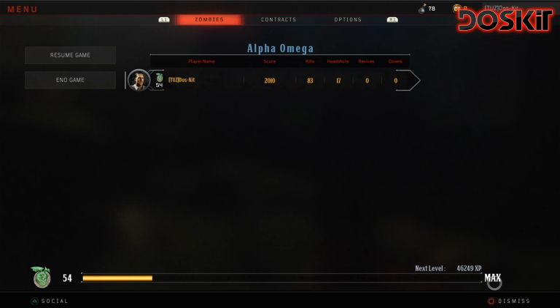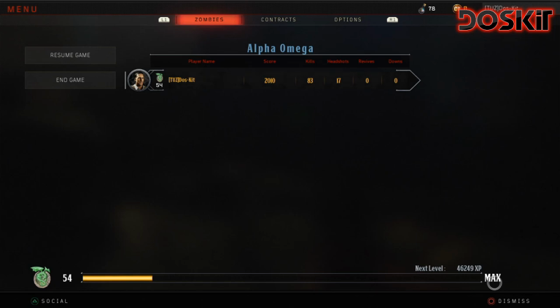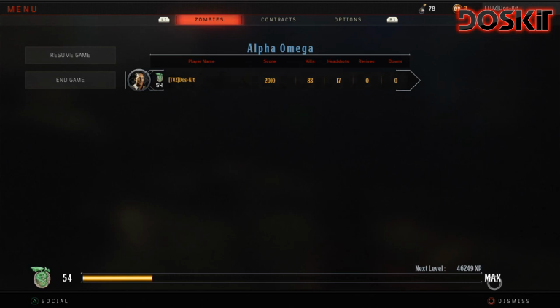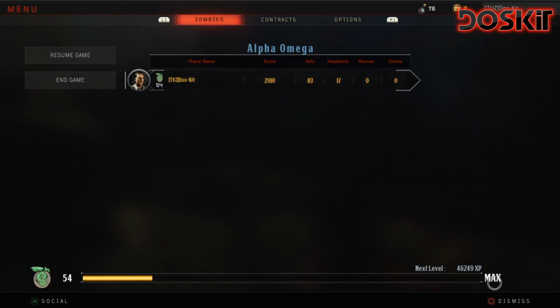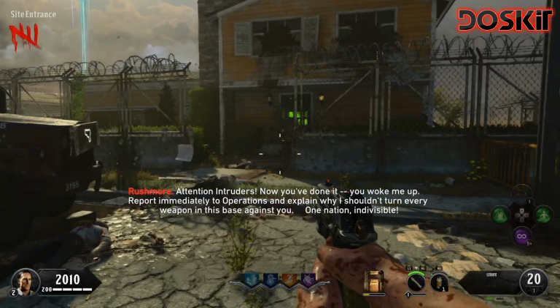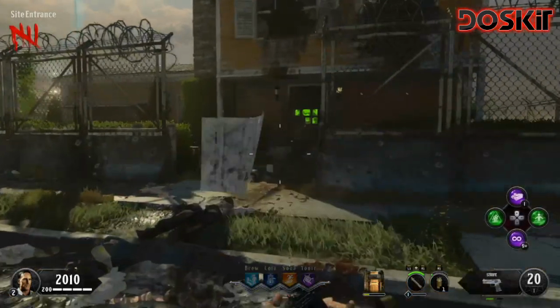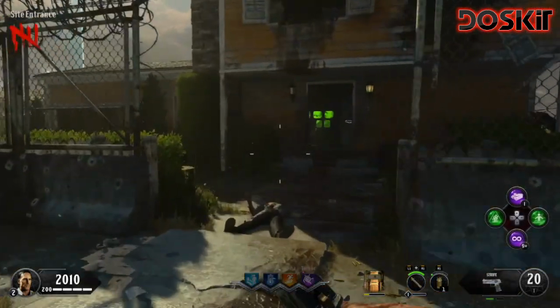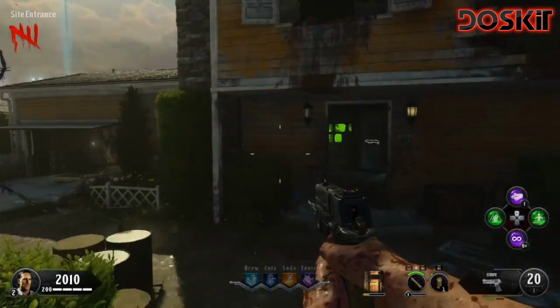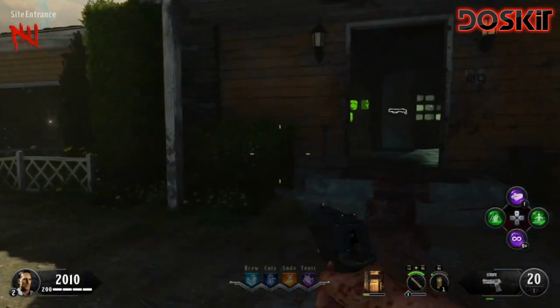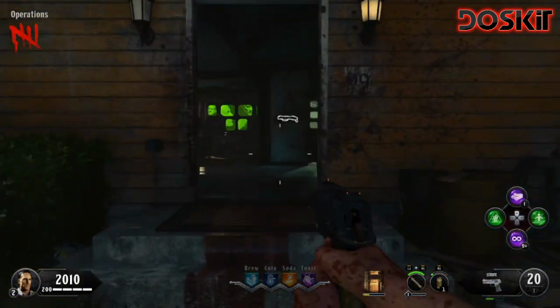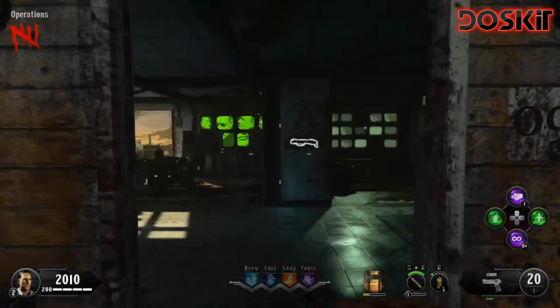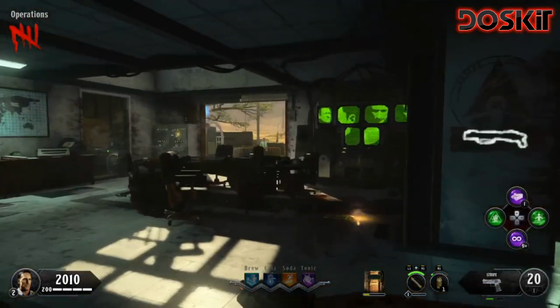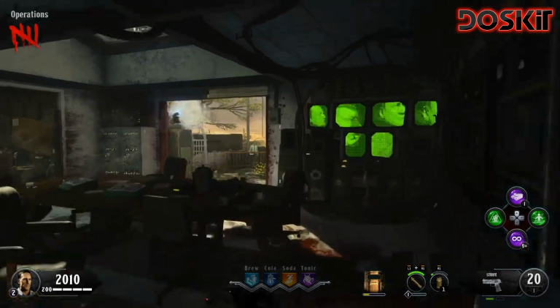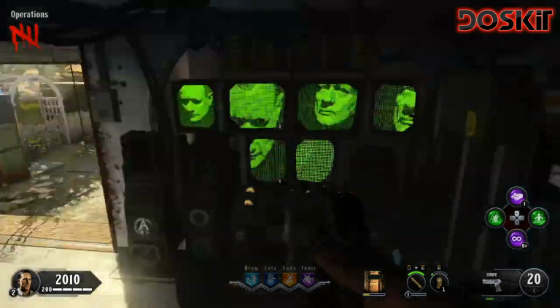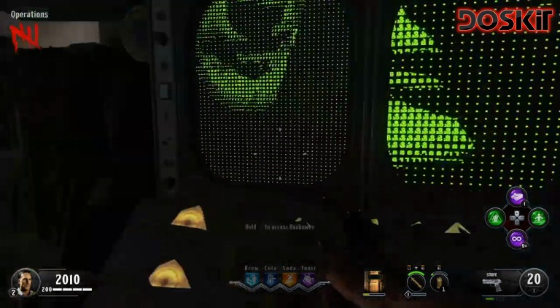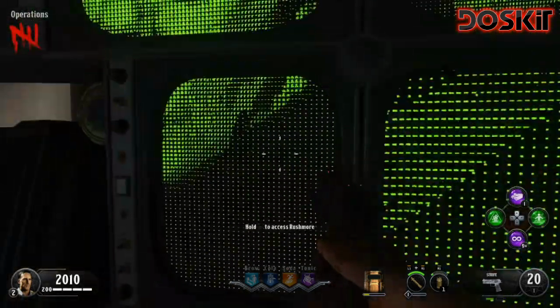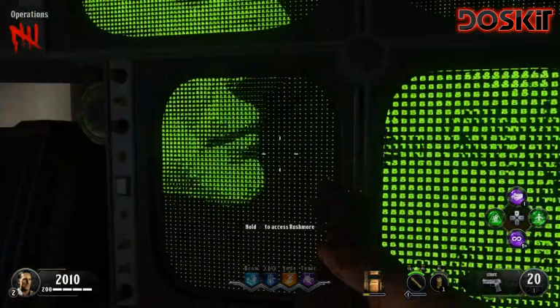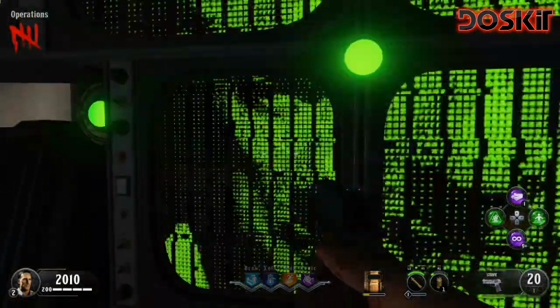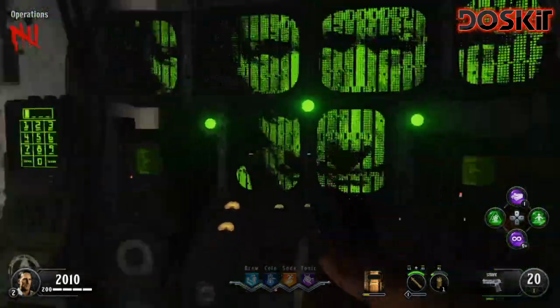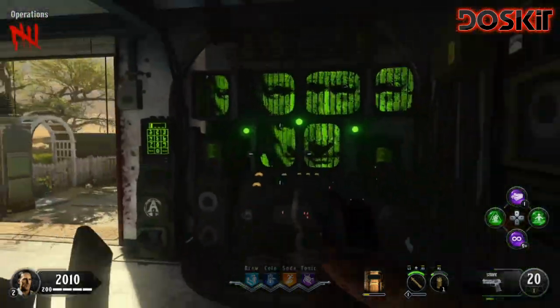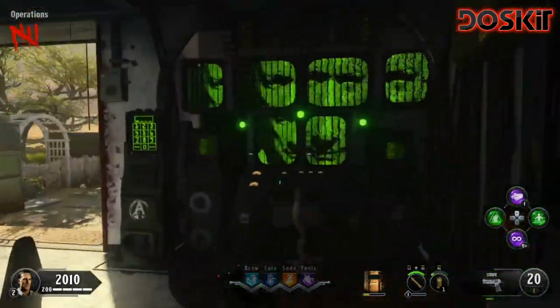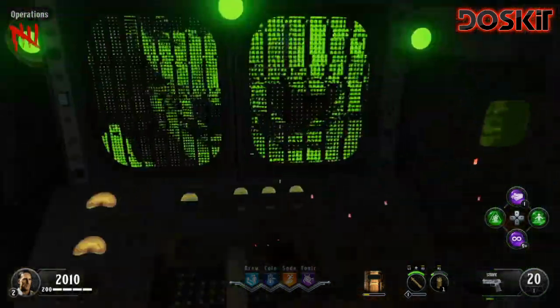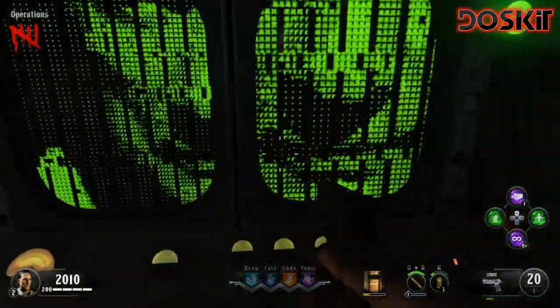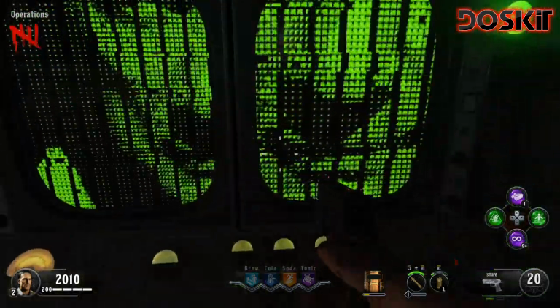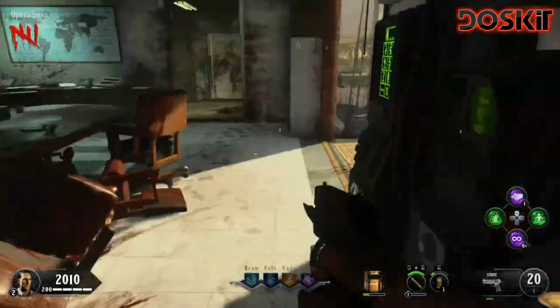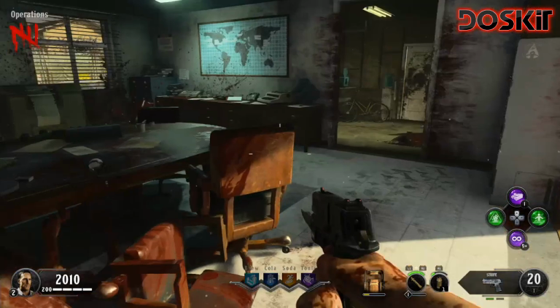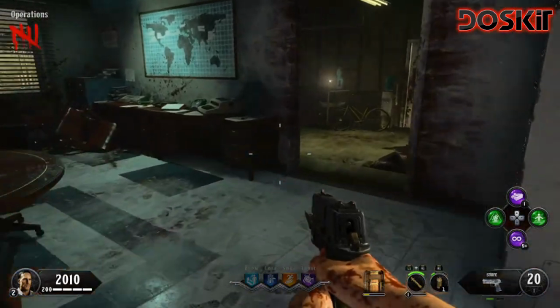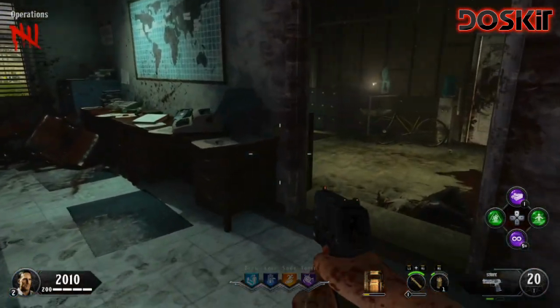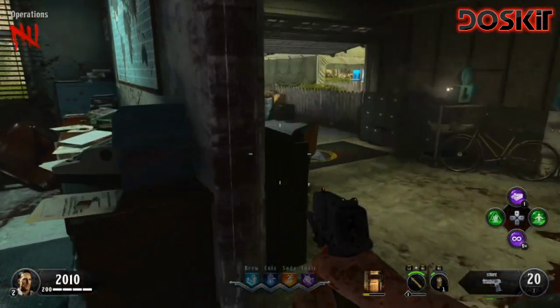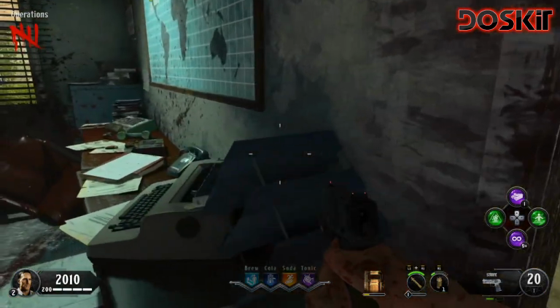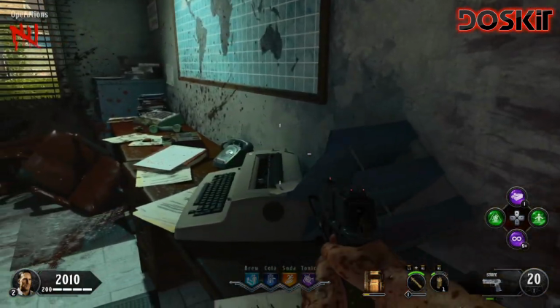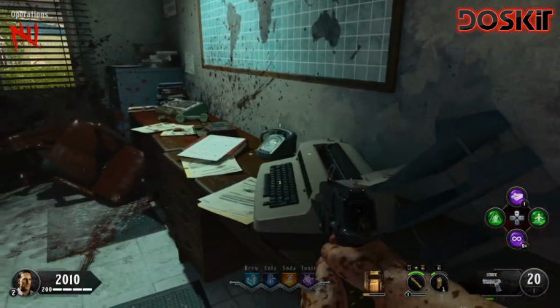What is up everybody? I got another guide for you in Call of Duty Black Ops 4 Zombies, the map Alpha Omega. In this guide we're going to teach you how to complete step 2 of the easter egg, which is test the broadcast system.